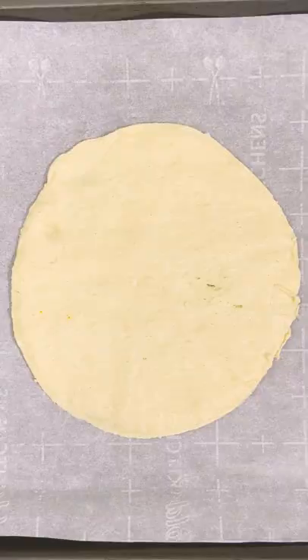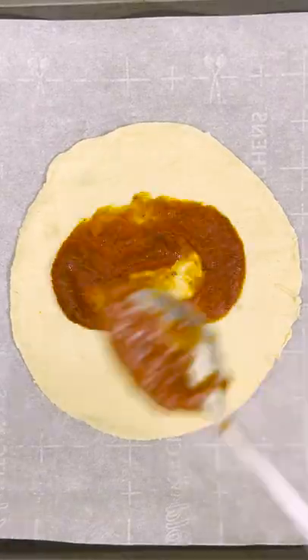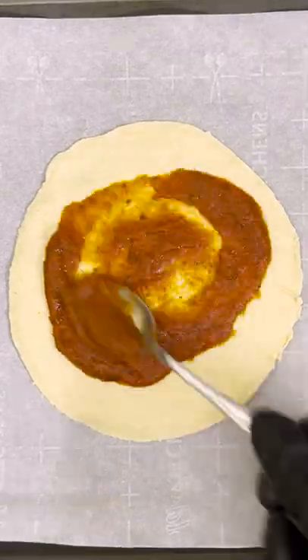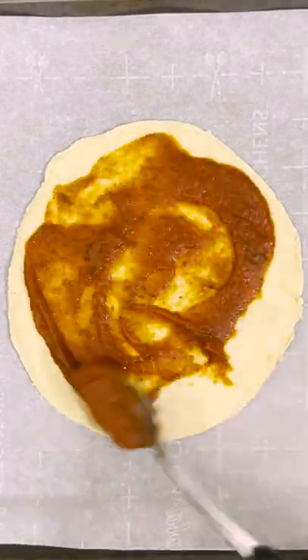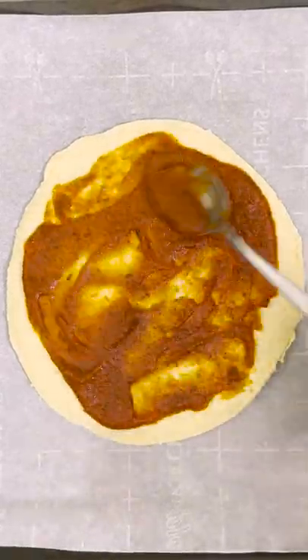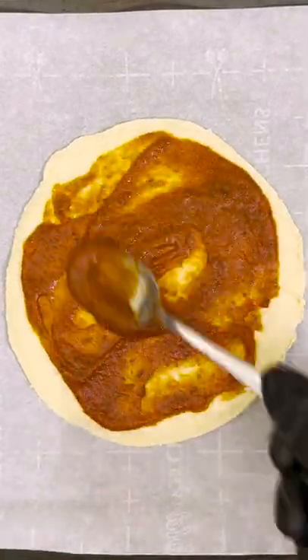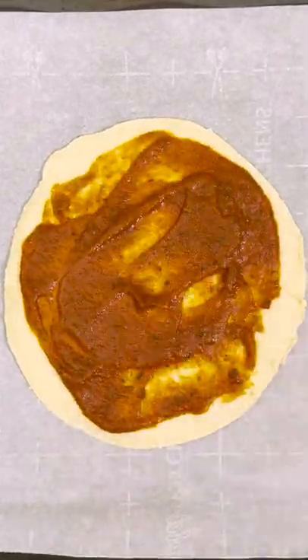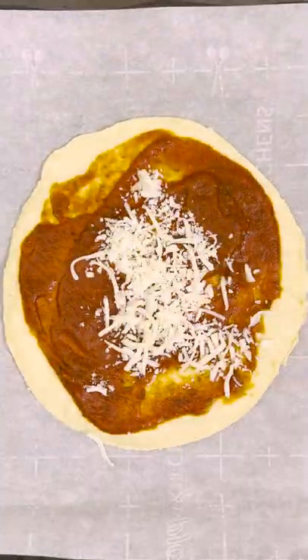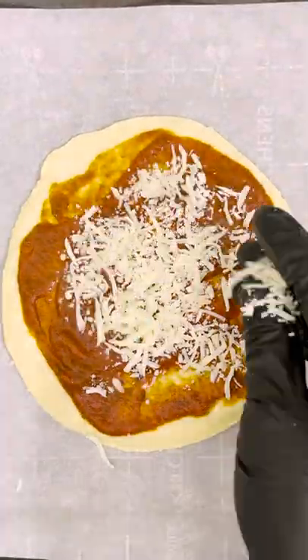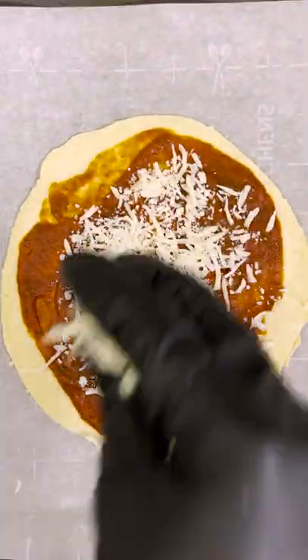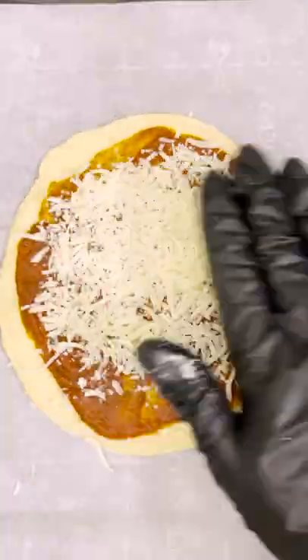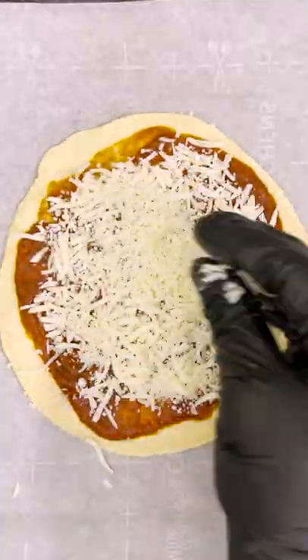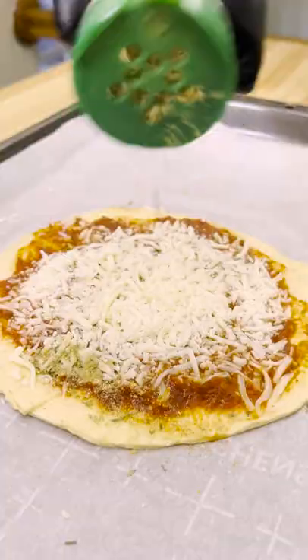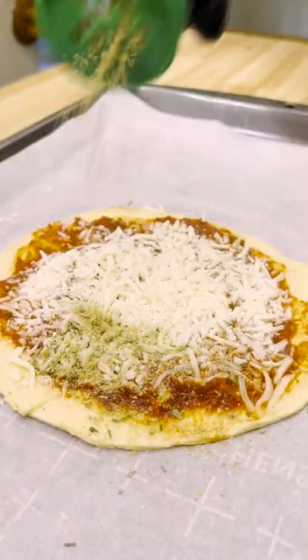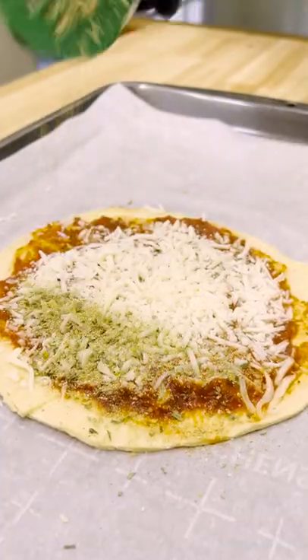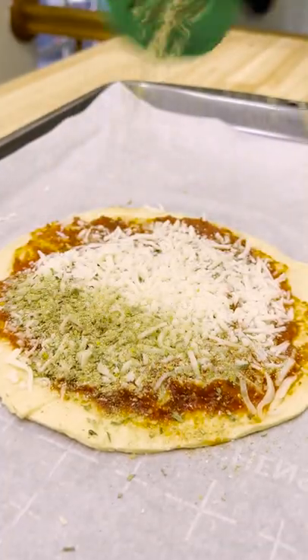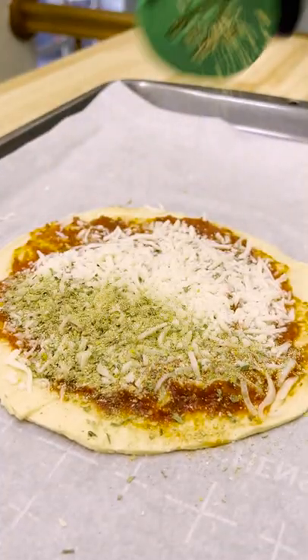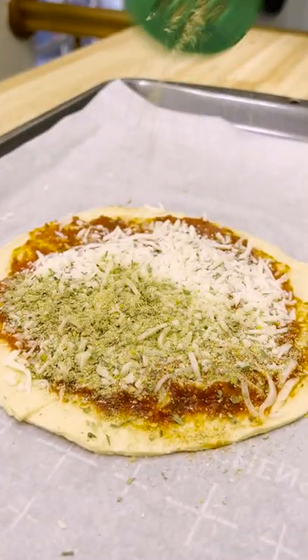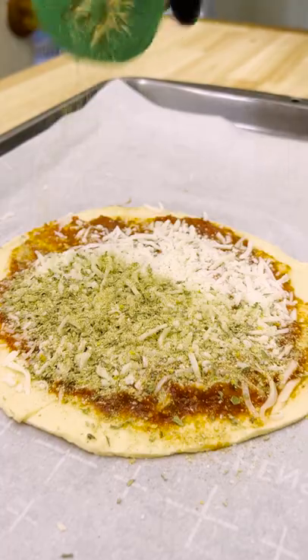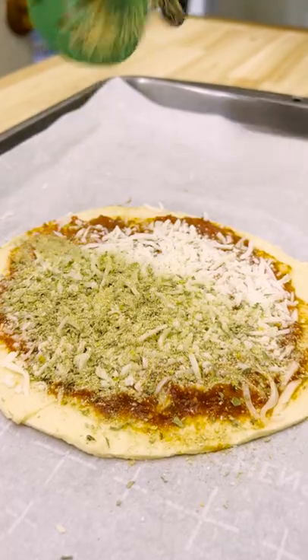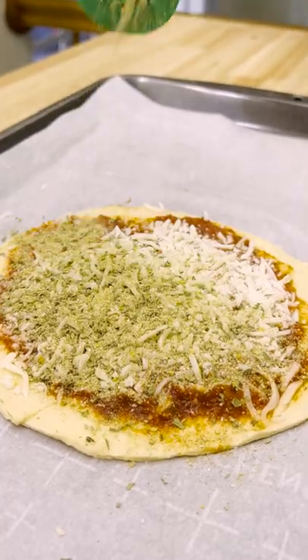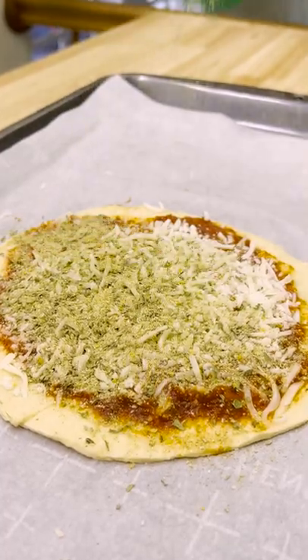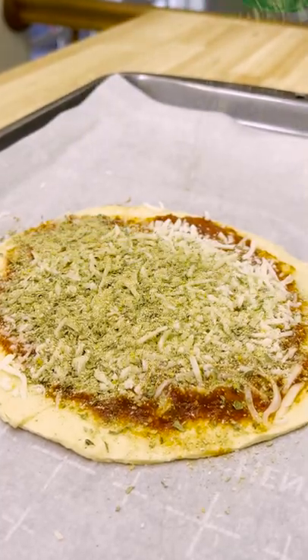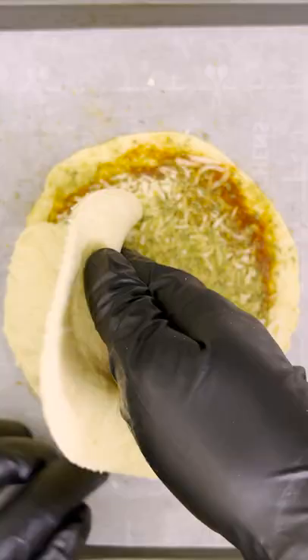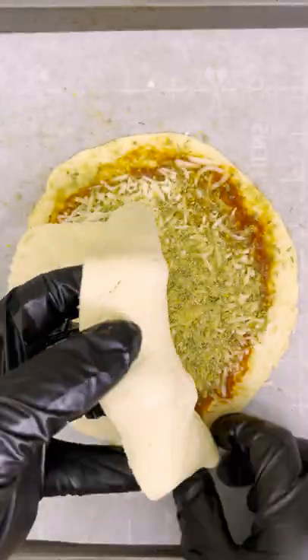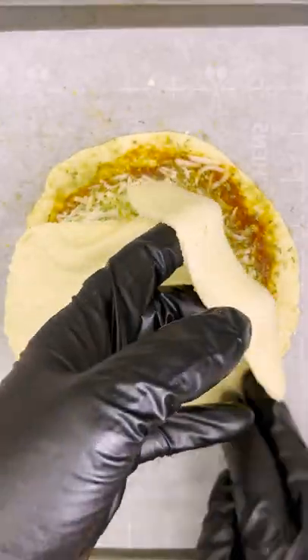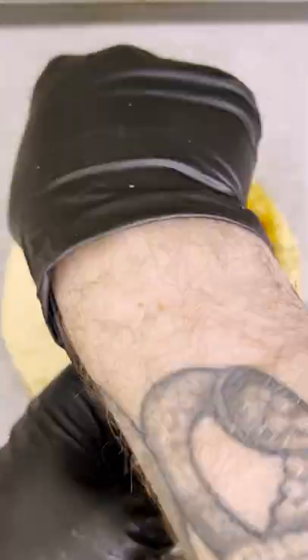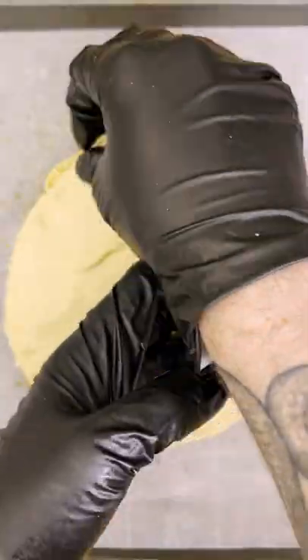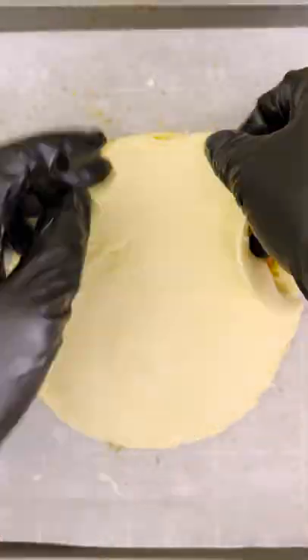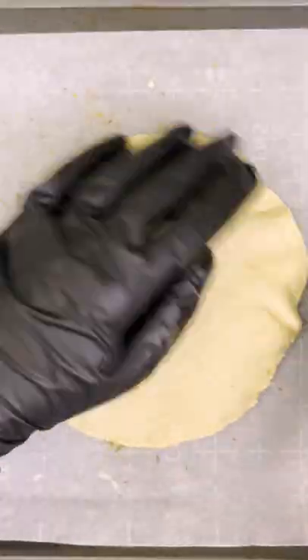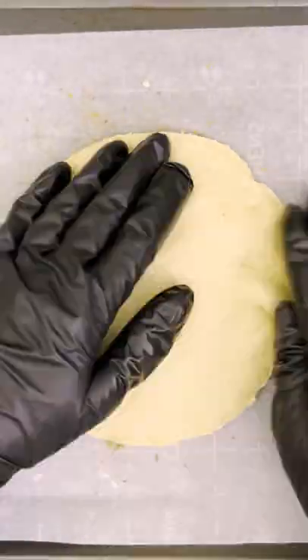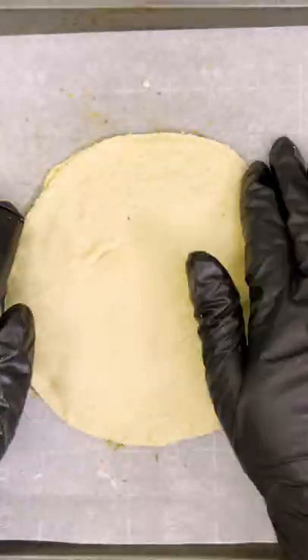Add a layer of pizza sauce and mozzarella cheese, then sprinkle on some of that Danos original. Then return the top layer of the puff pastry.